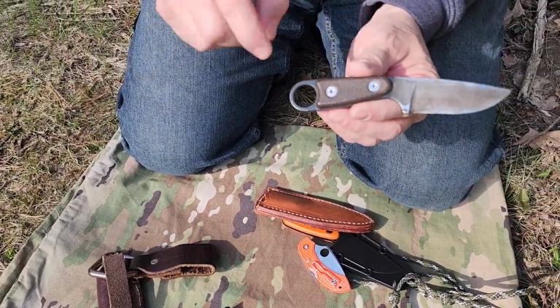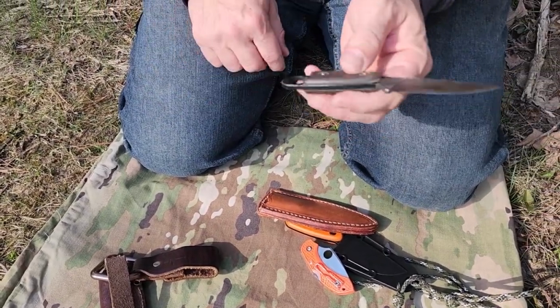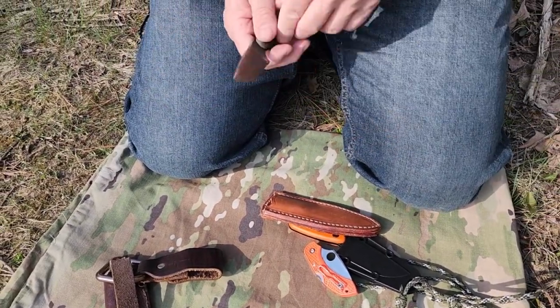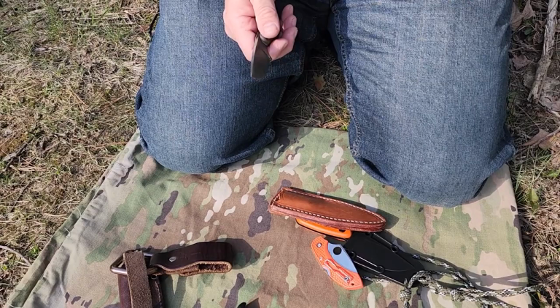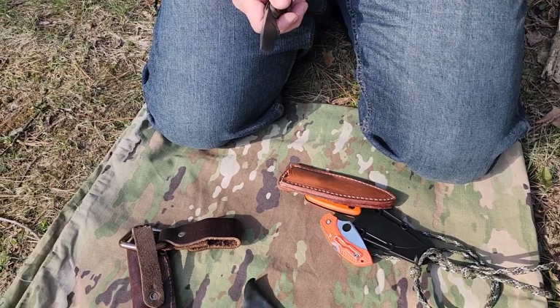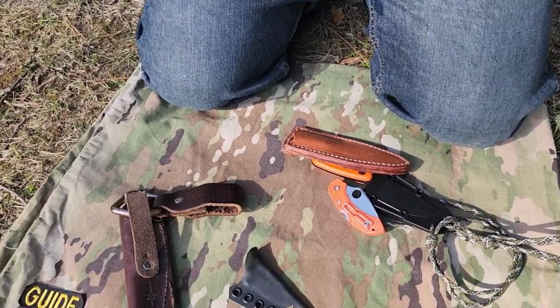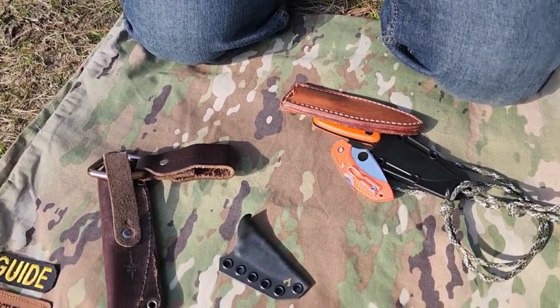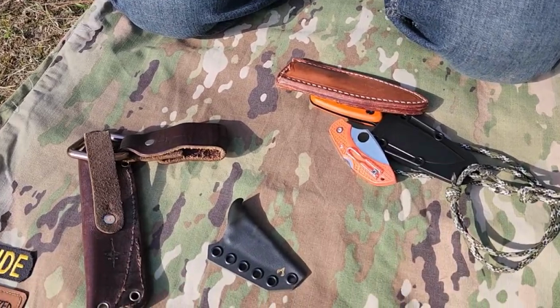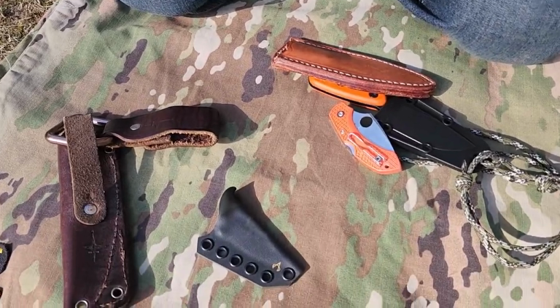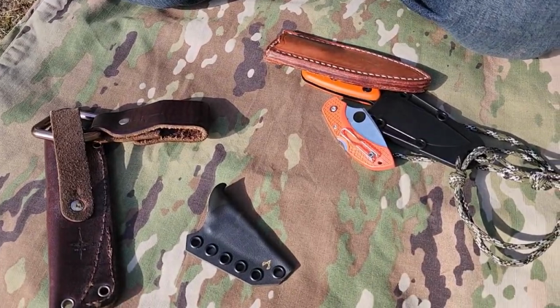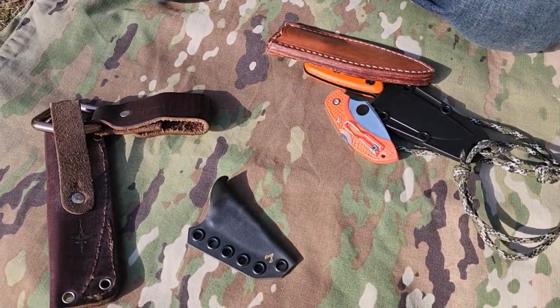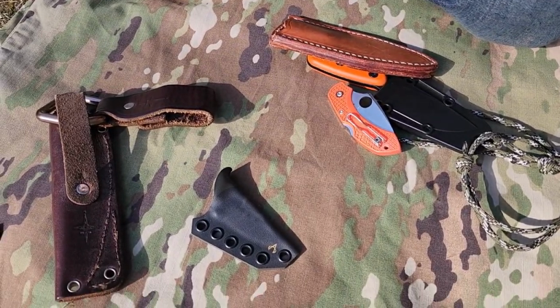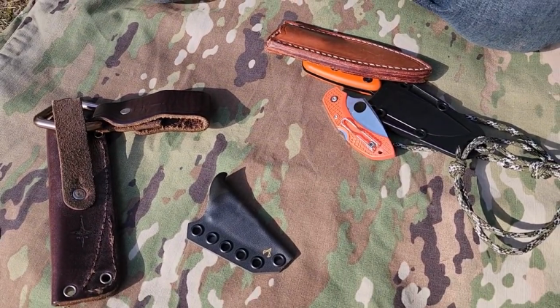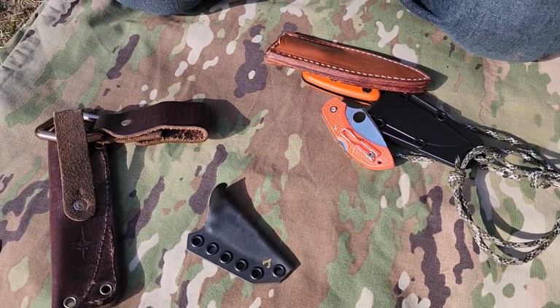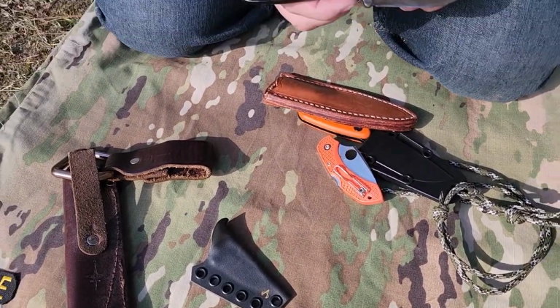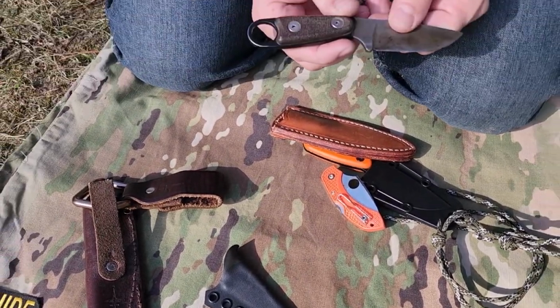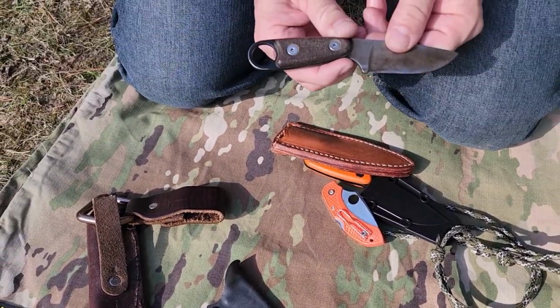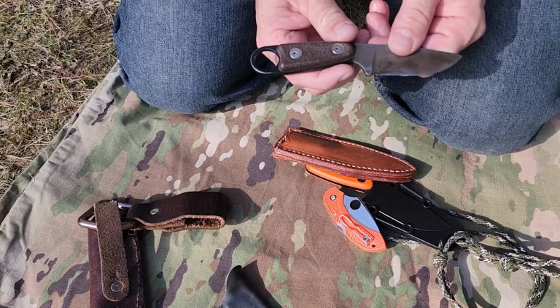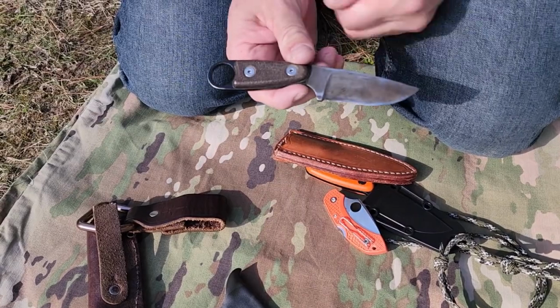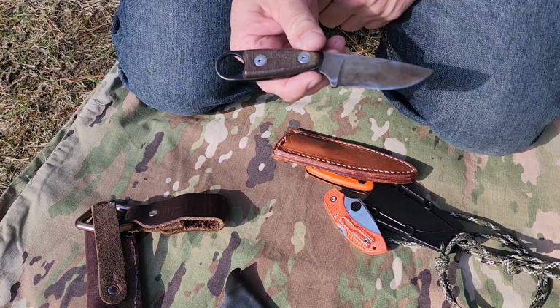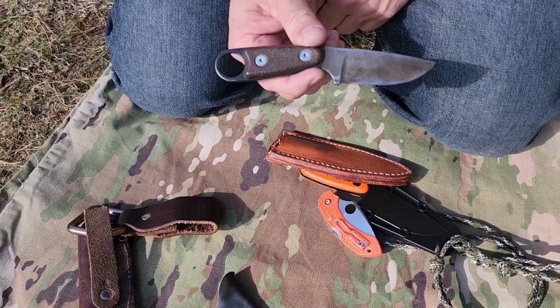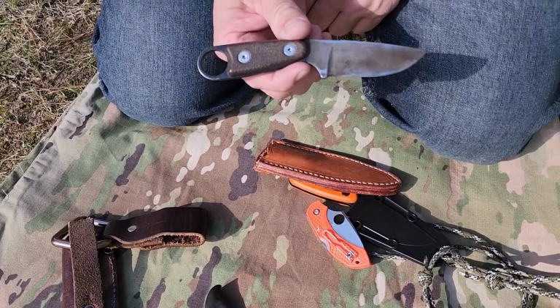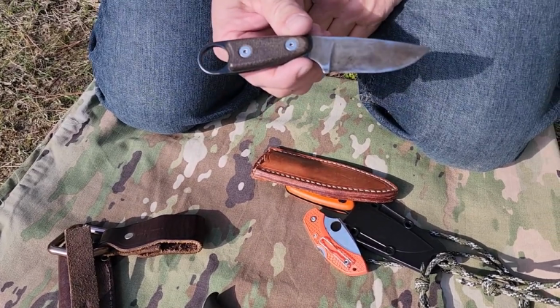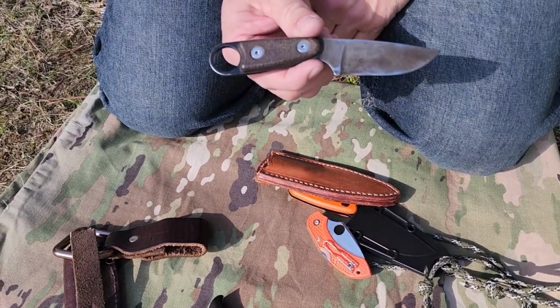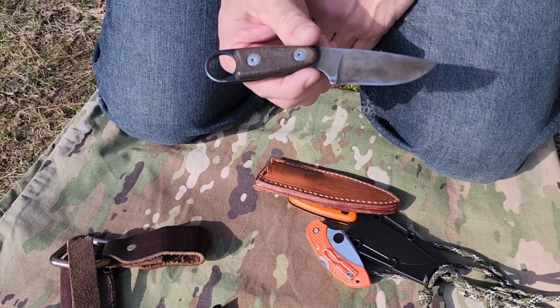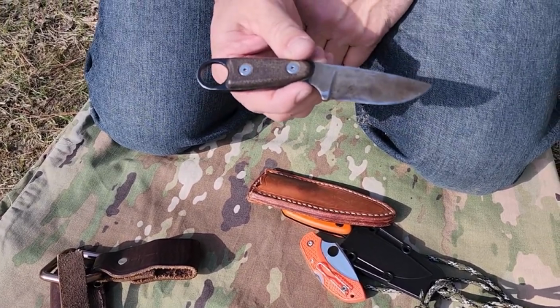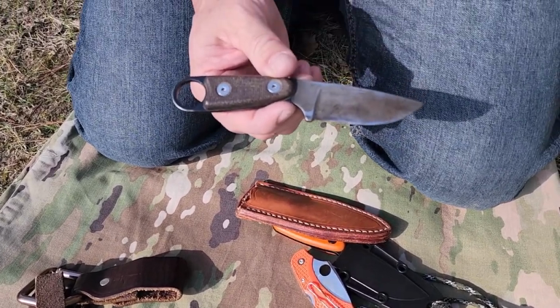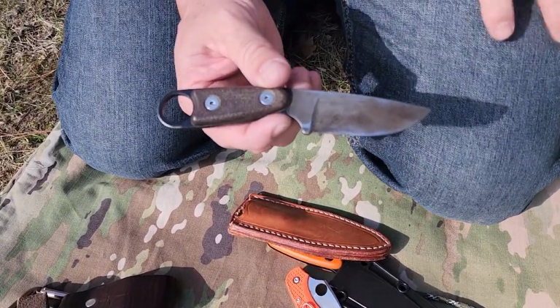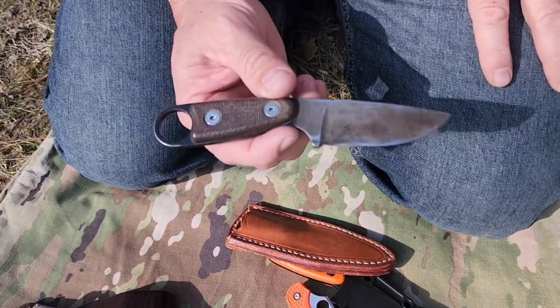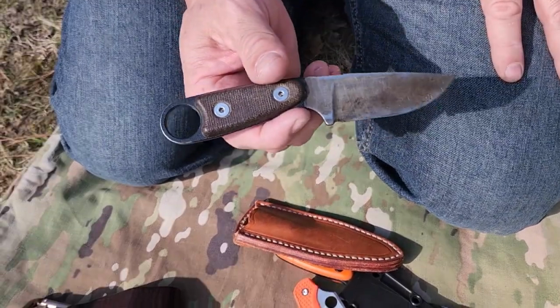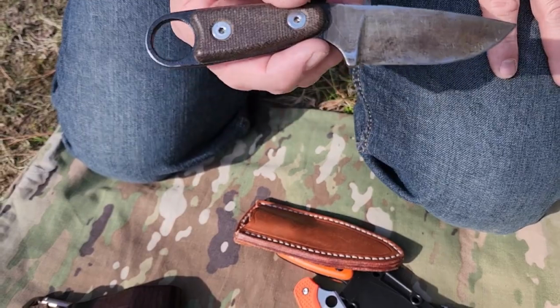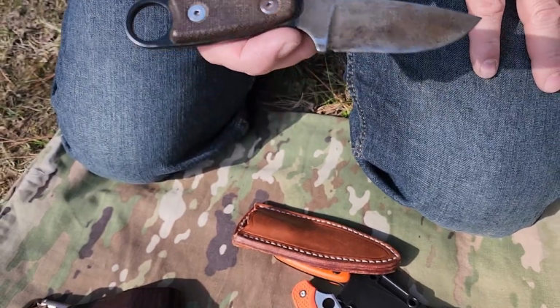Great knife. Let's see what you carry daily — your all-day carry knife — other Uncivilized Vitality members, turtles especially. Let's get some of those knives out. Try to keep it about six minutes. Like, share, subscribe.